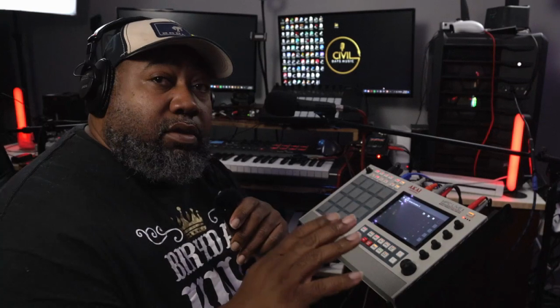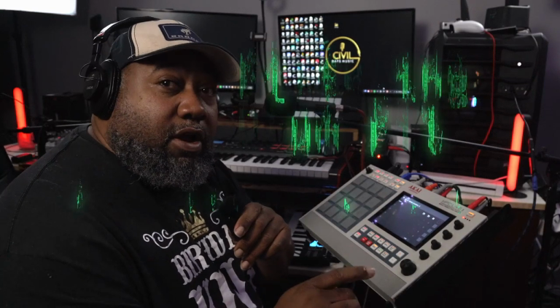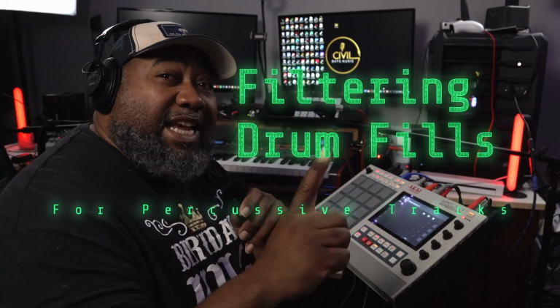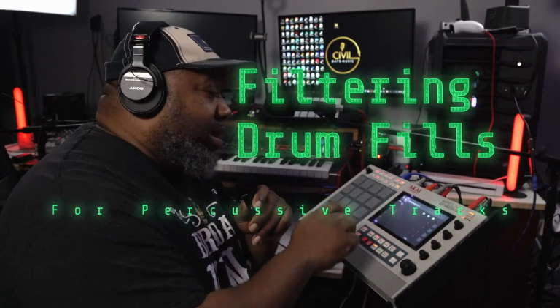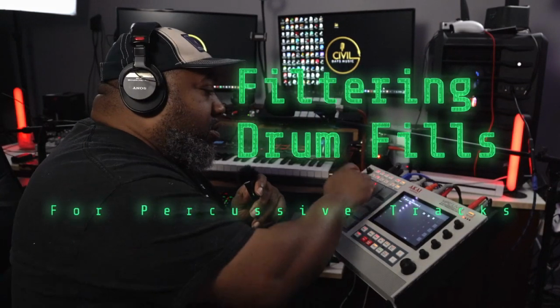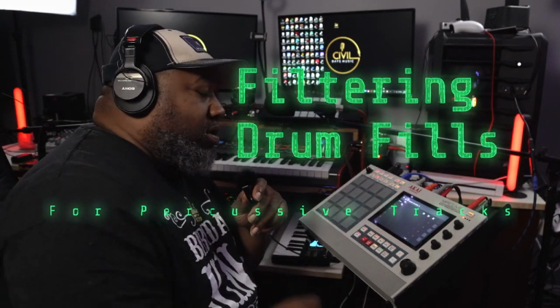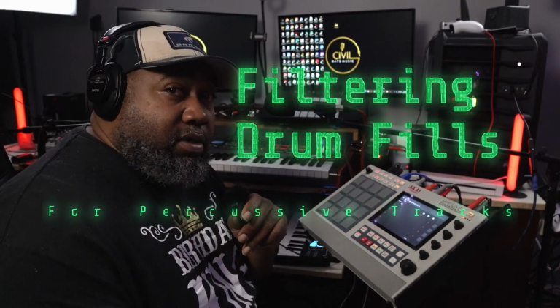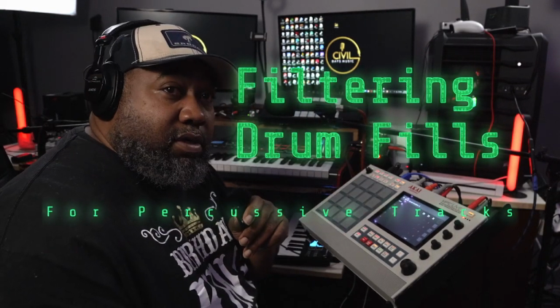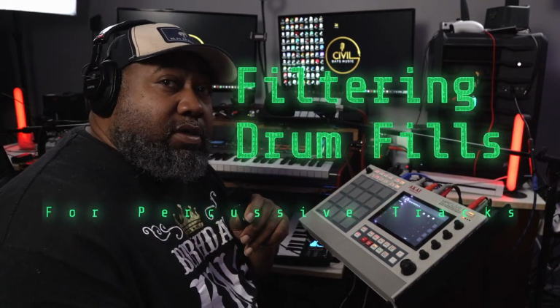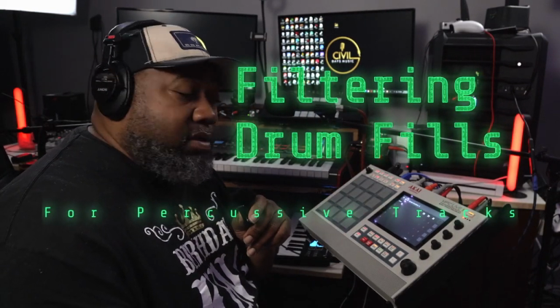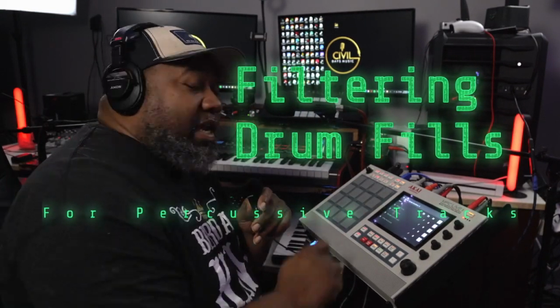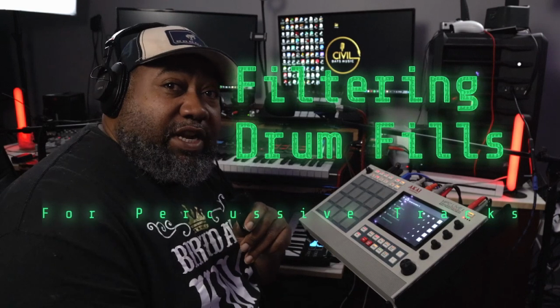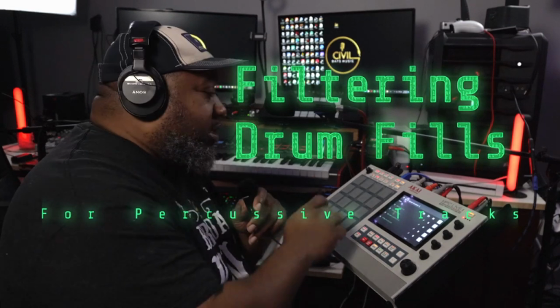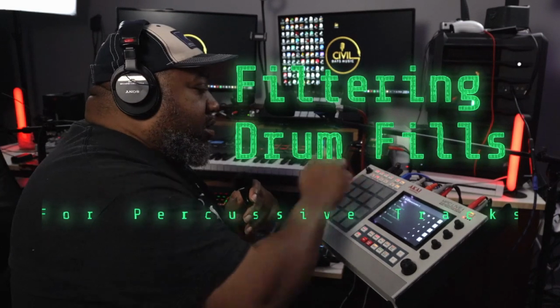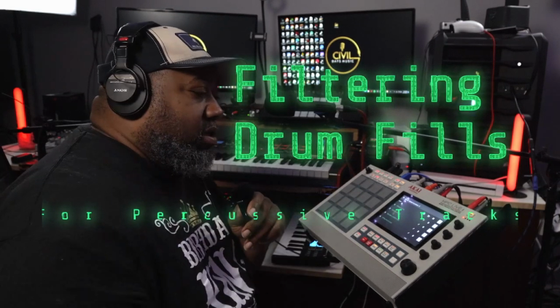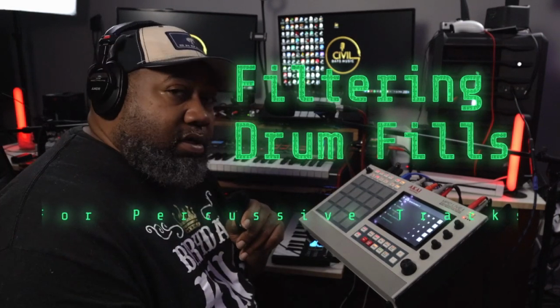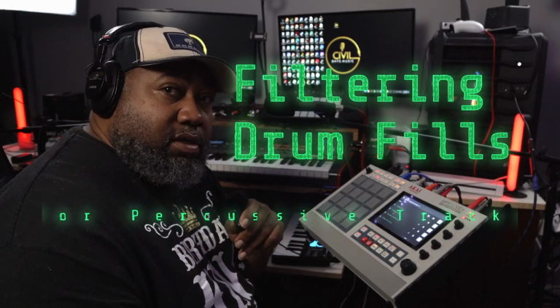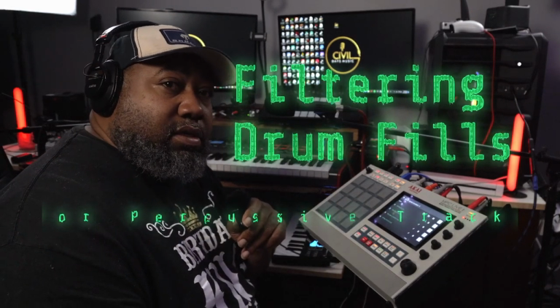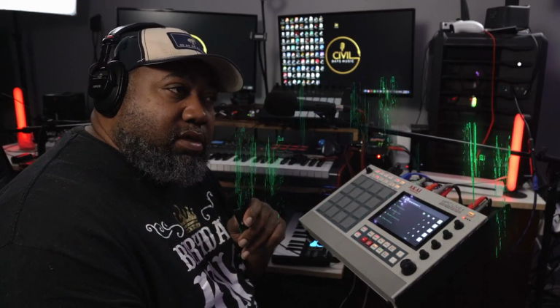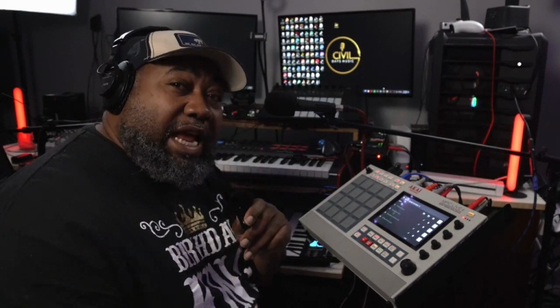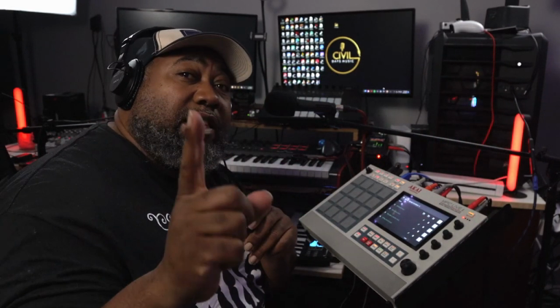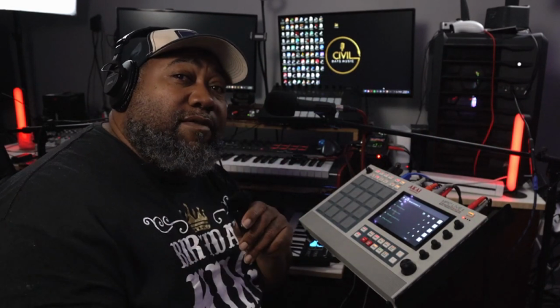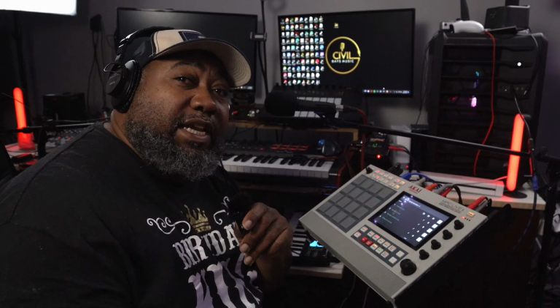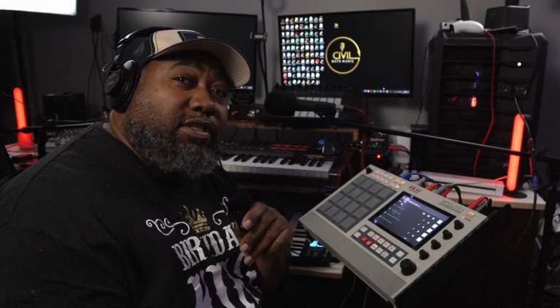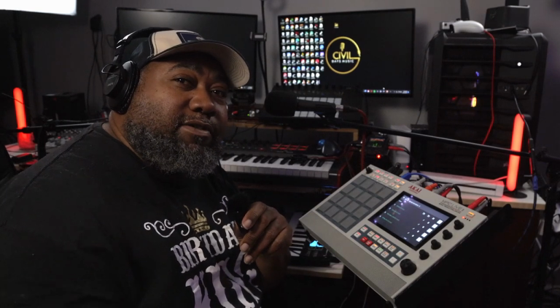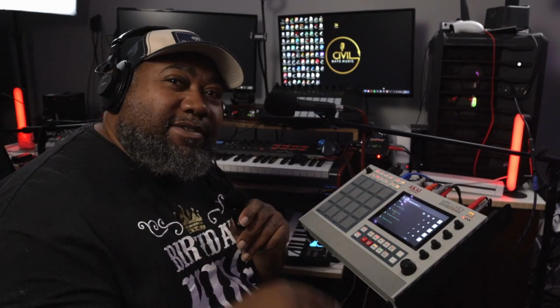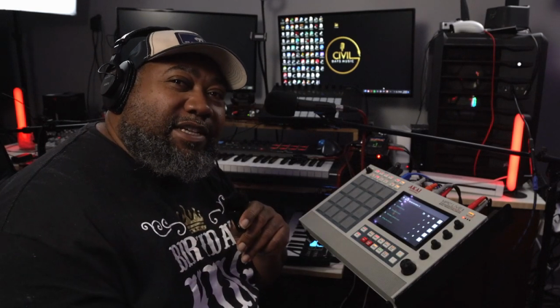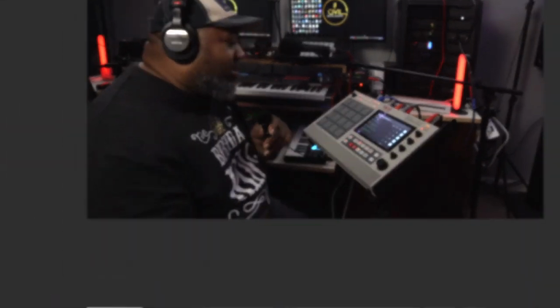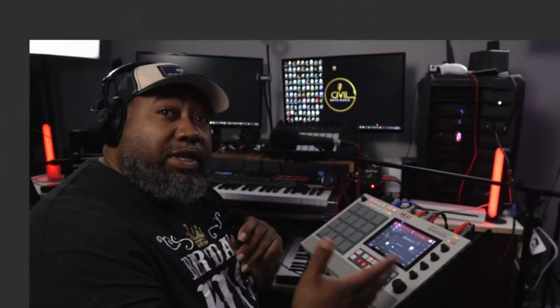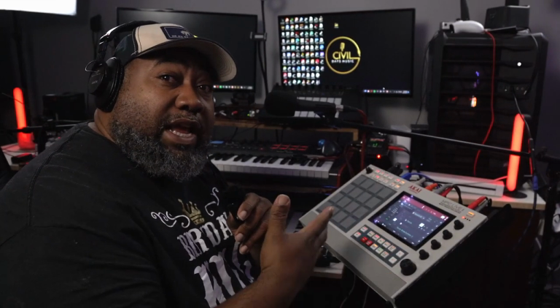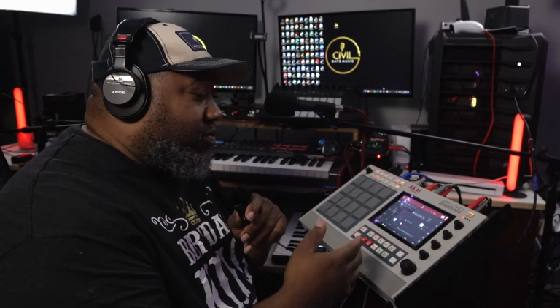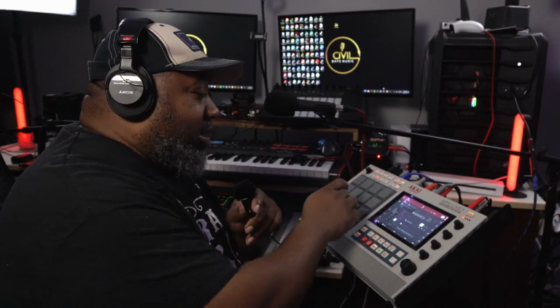We are going to take this sample and turn it into this, and make that the main focus of the entire song. Let's get into it — here's what we did with that sample right there.